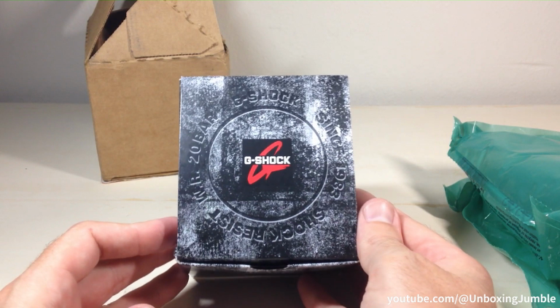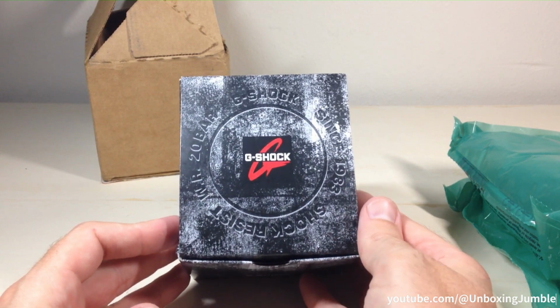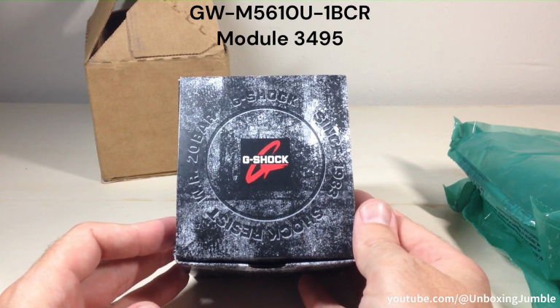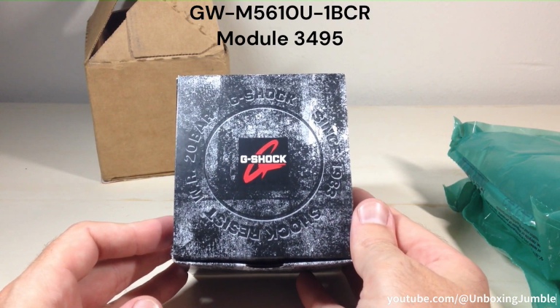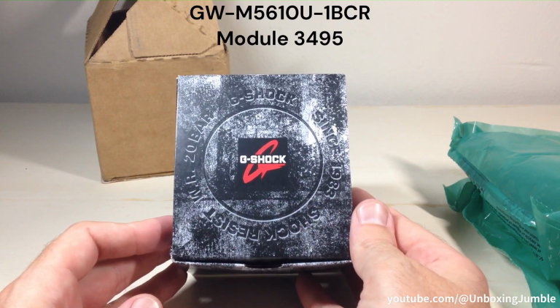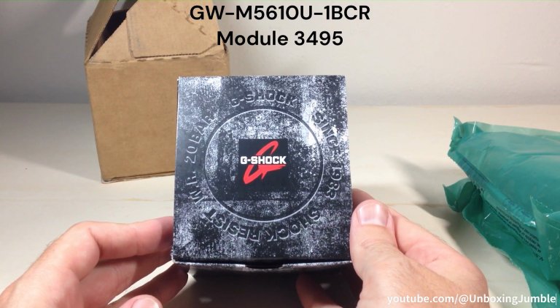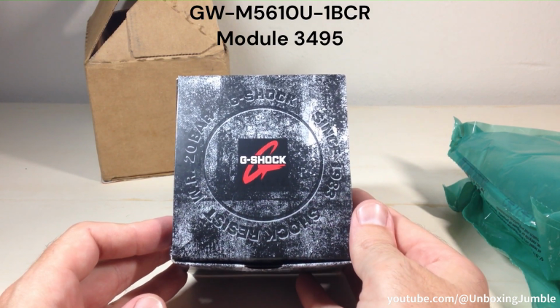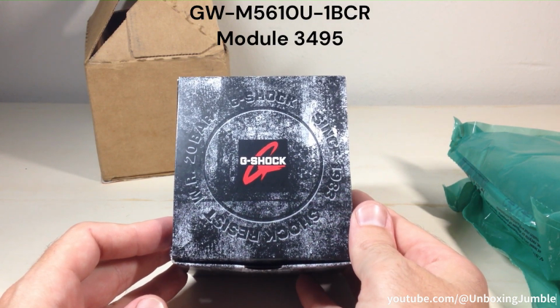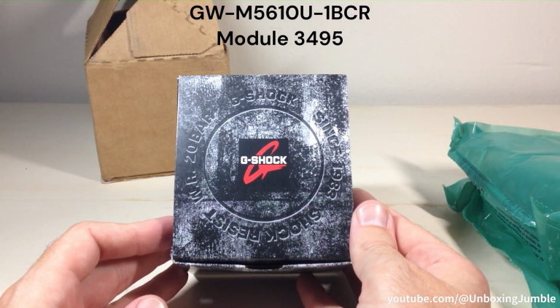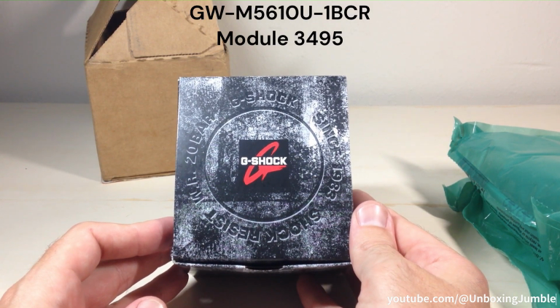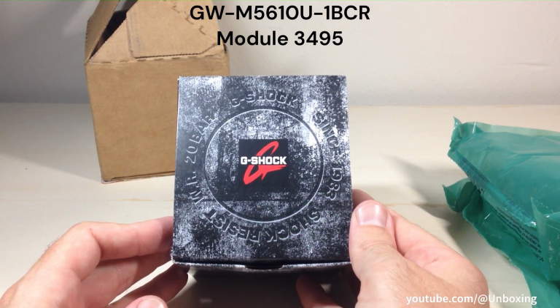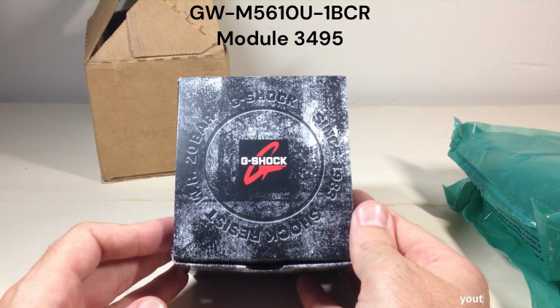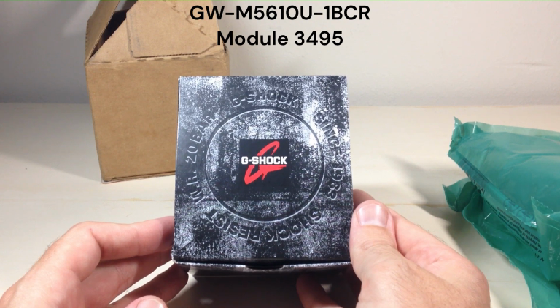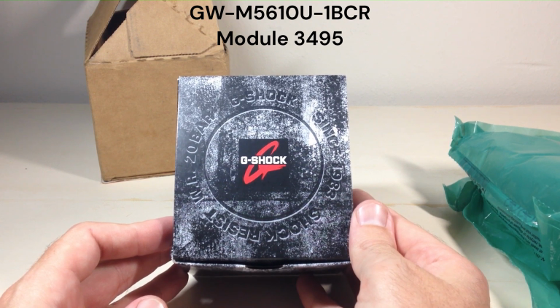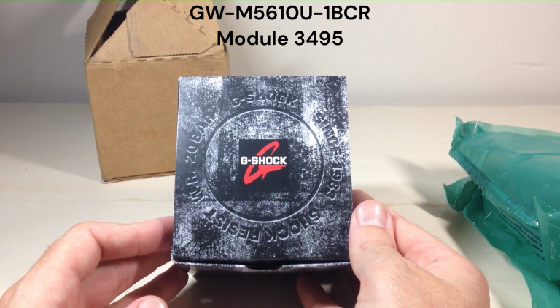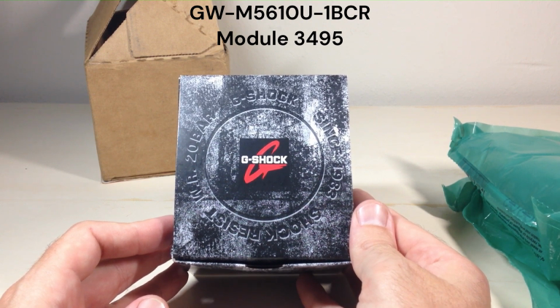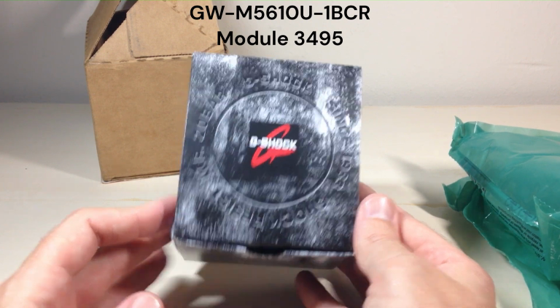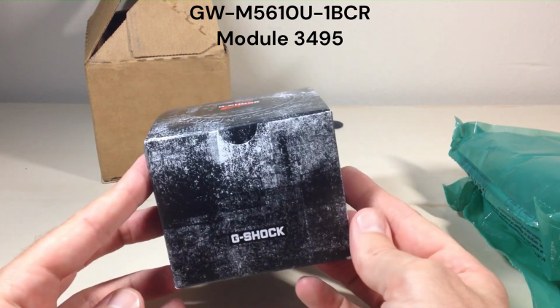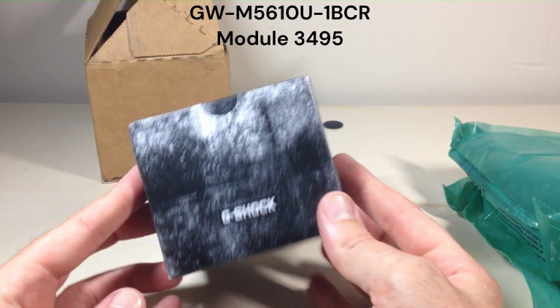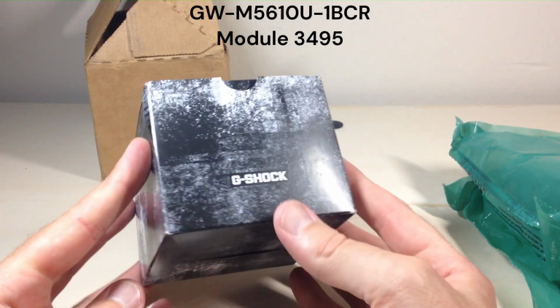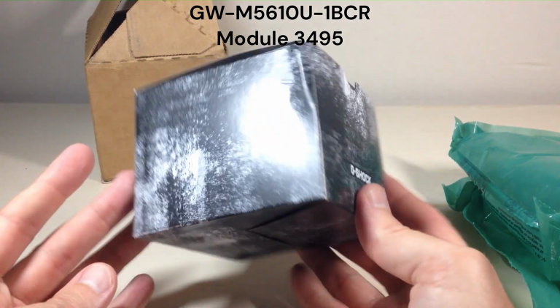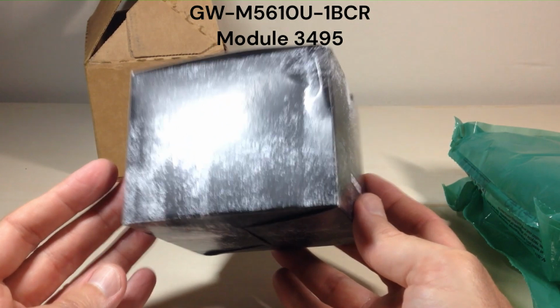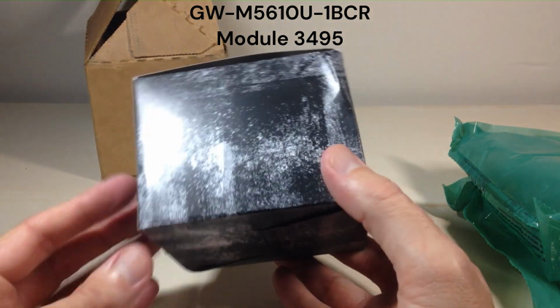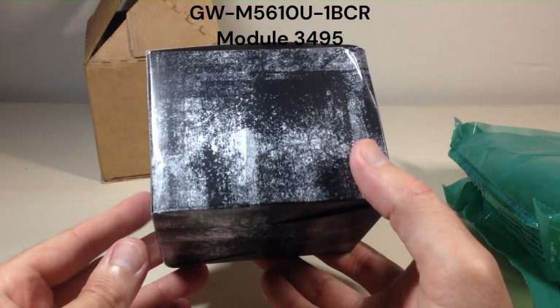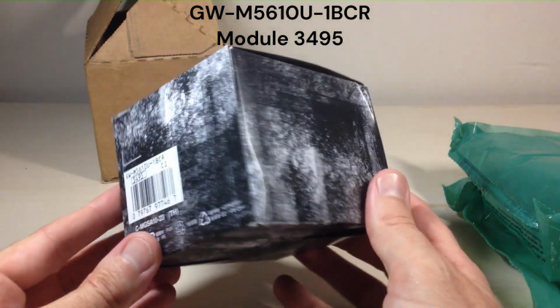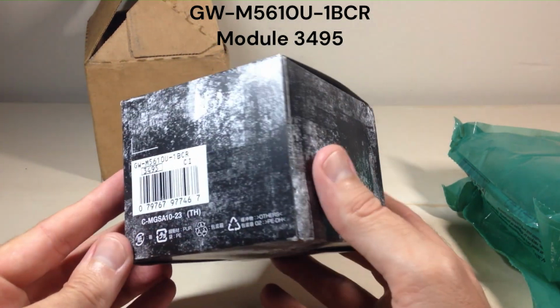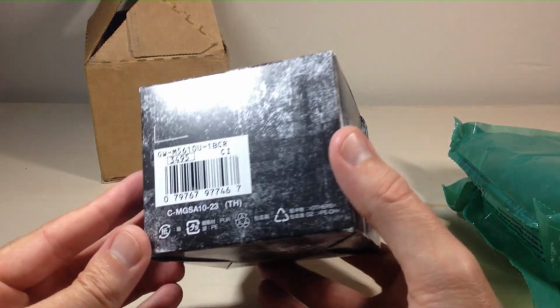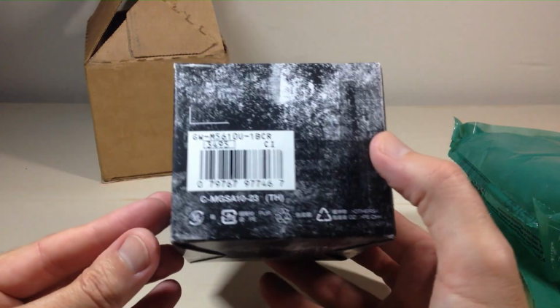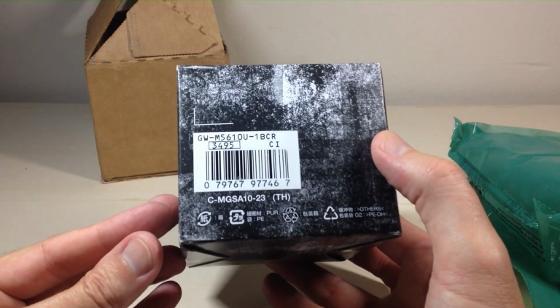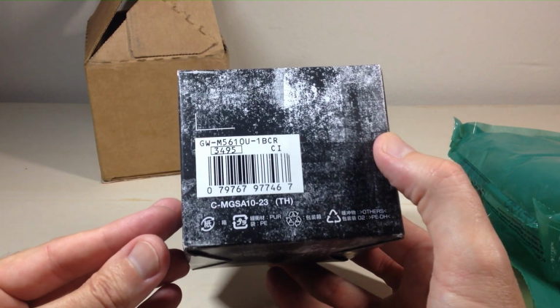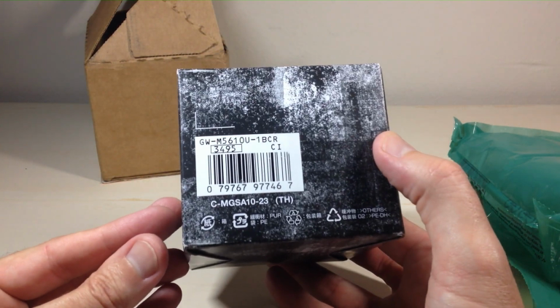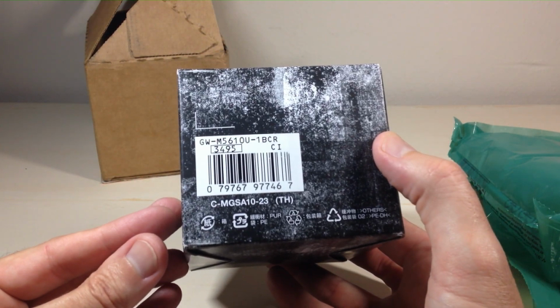The model number on the website is GW-M5610-1BCR. That is a lot to take in. I will put the model number and a link in my description in case you're interested in it.